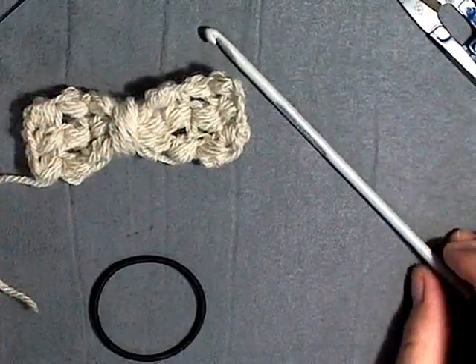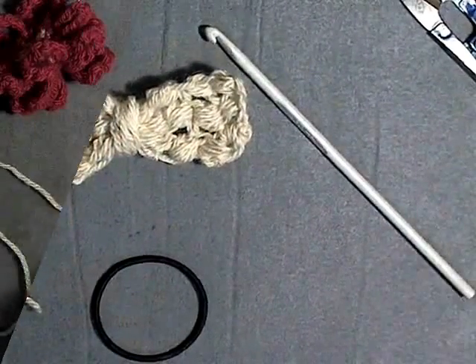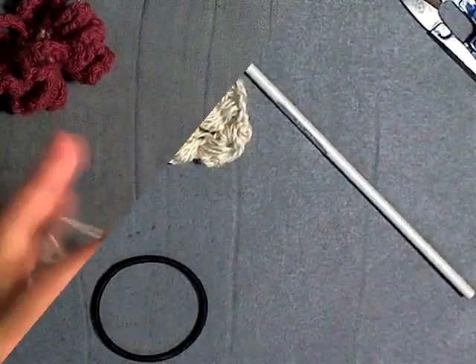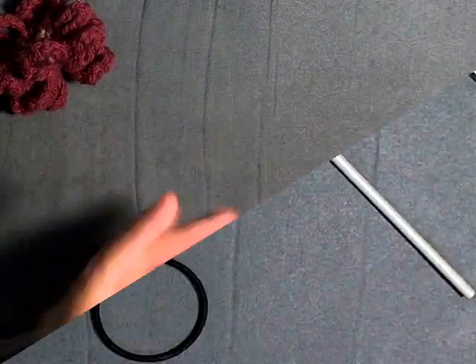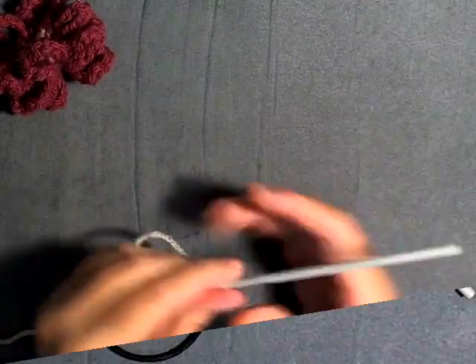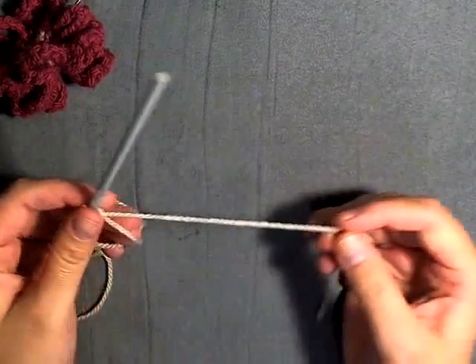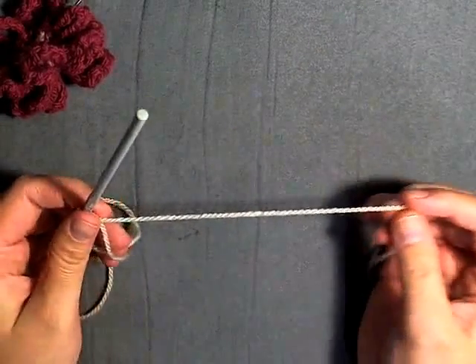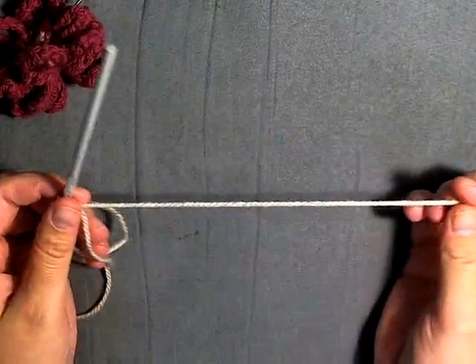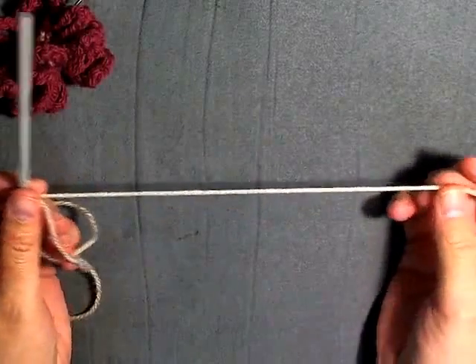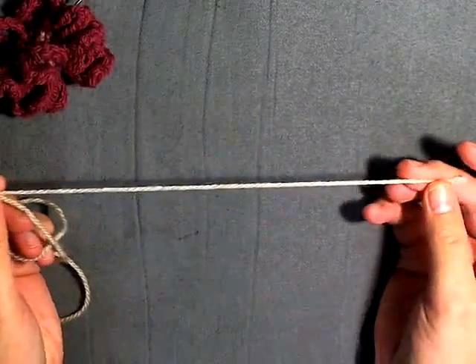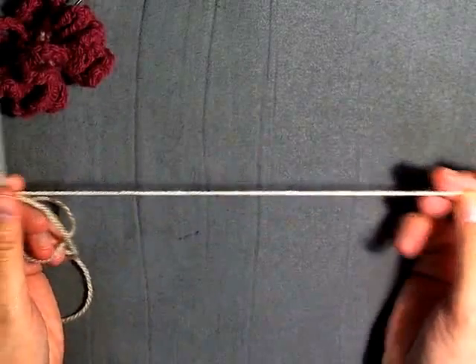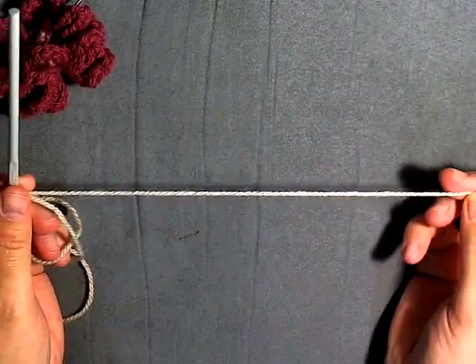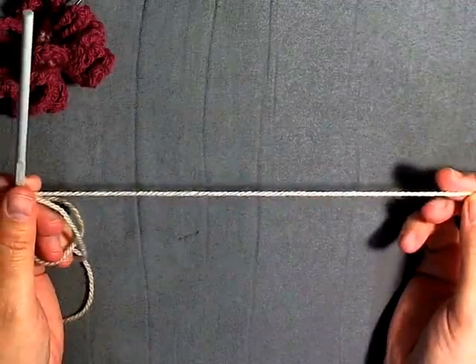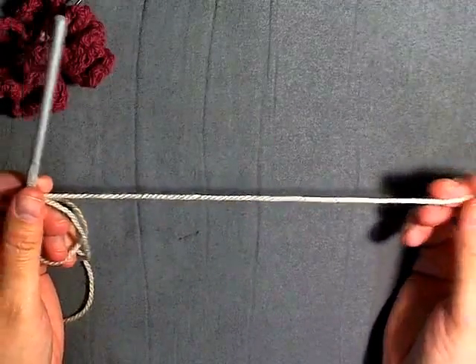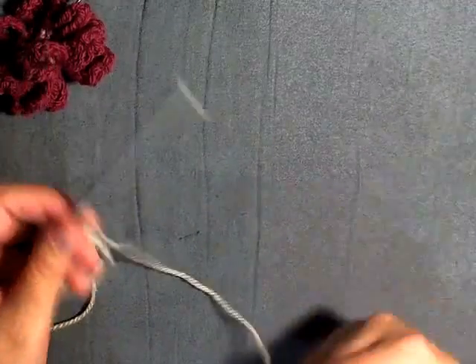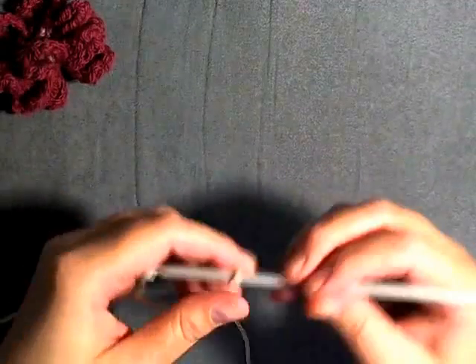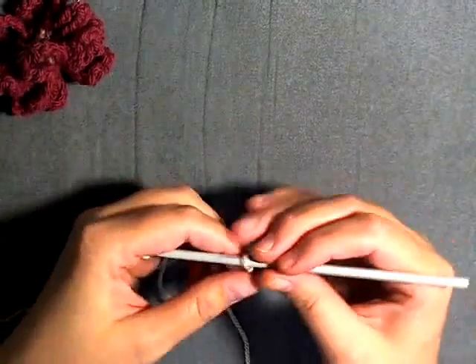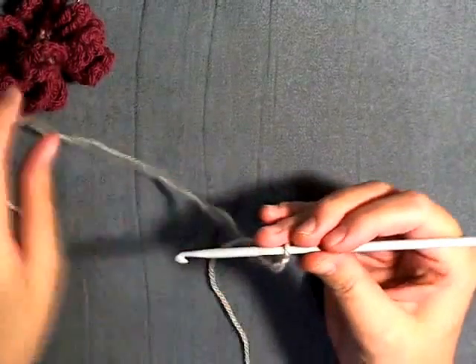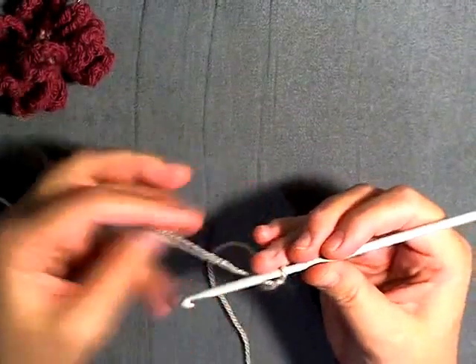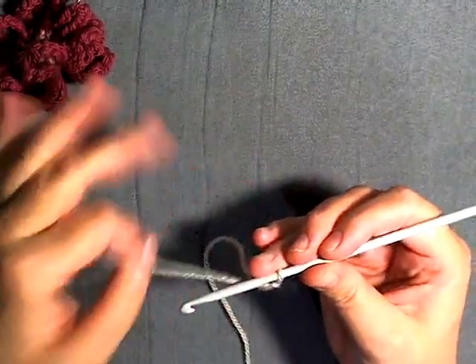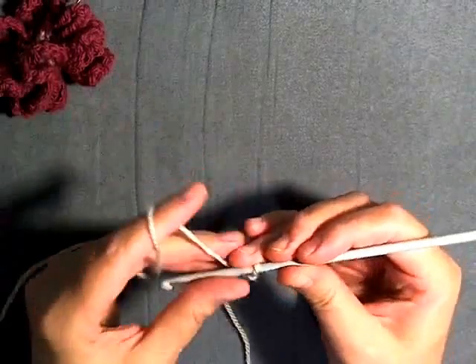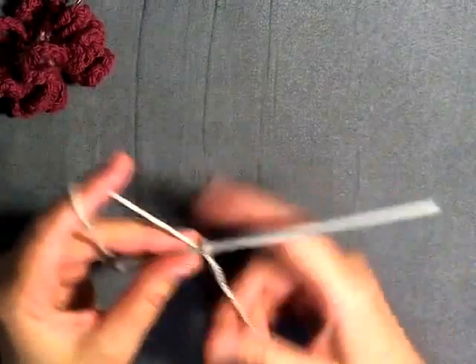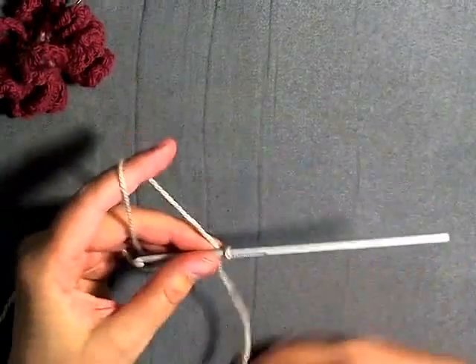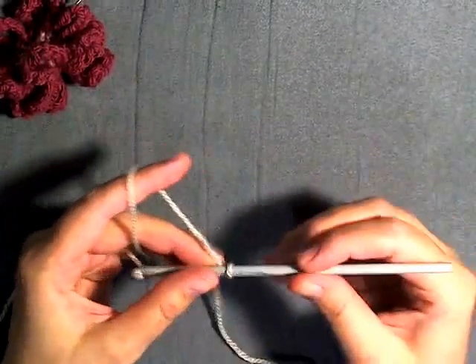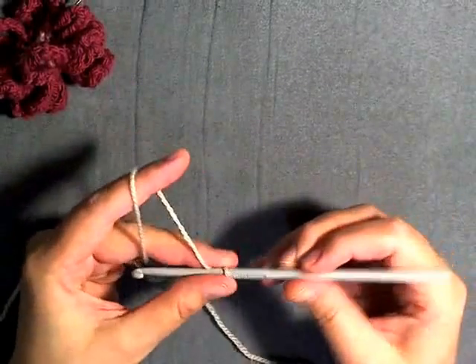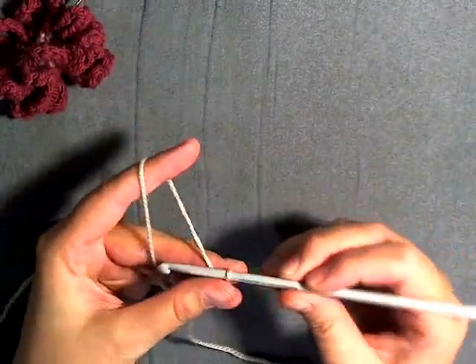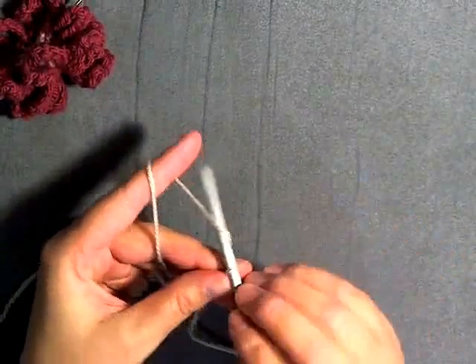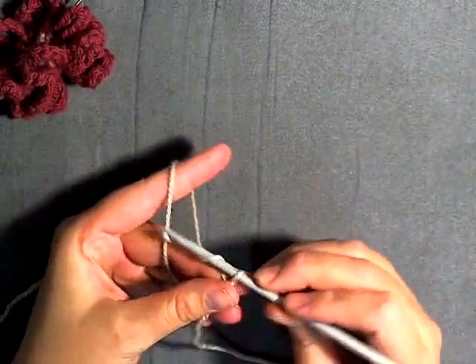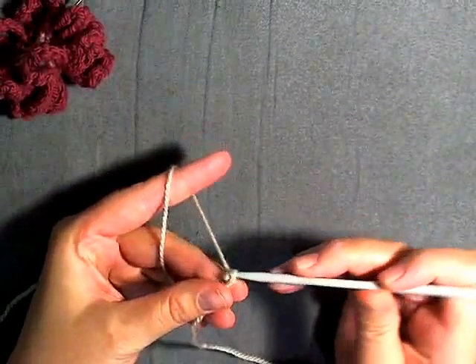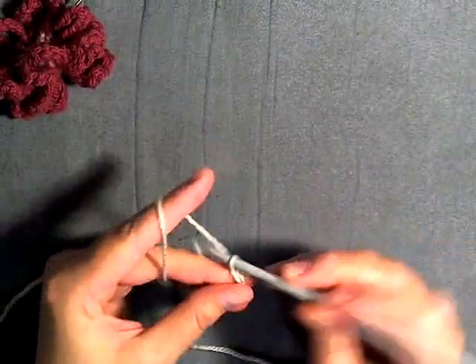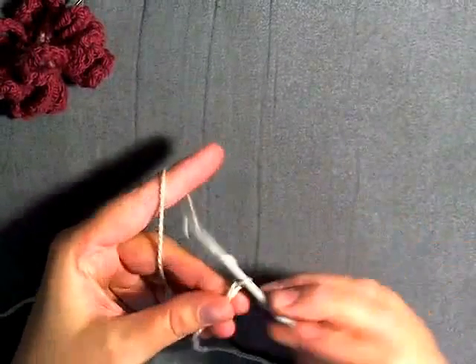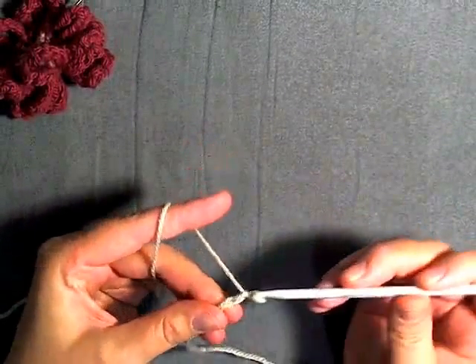Let's get started. On your slip knot, leaving yourself a bit of tail that can be sewn in later — it will give you a more clean finish when you get done. So you want to start off by chaining four.